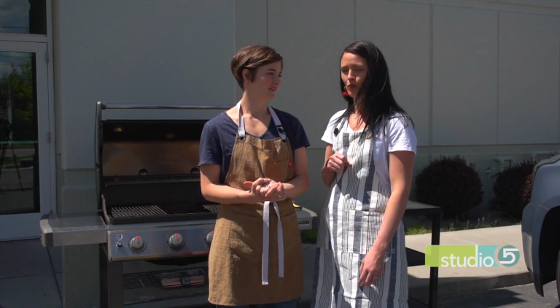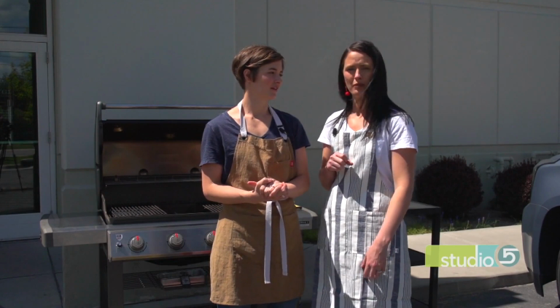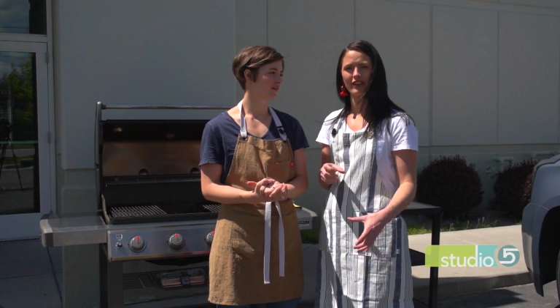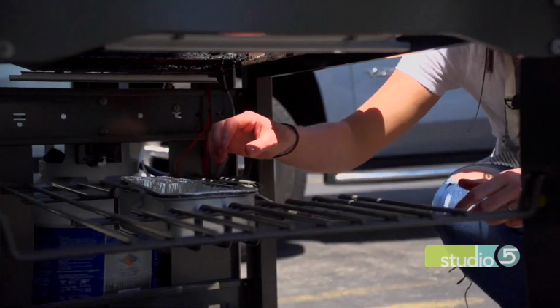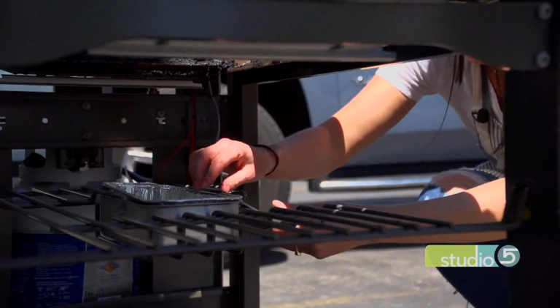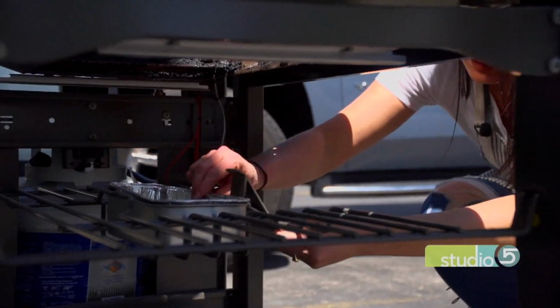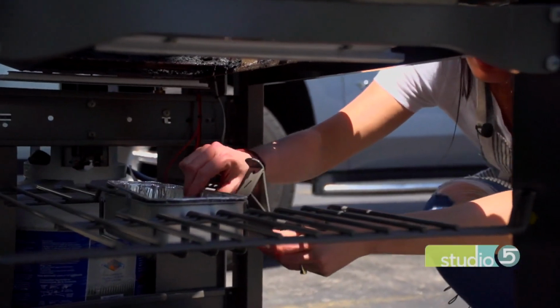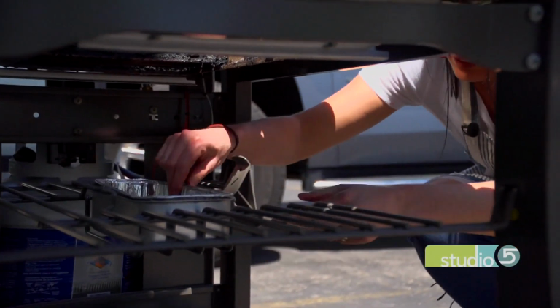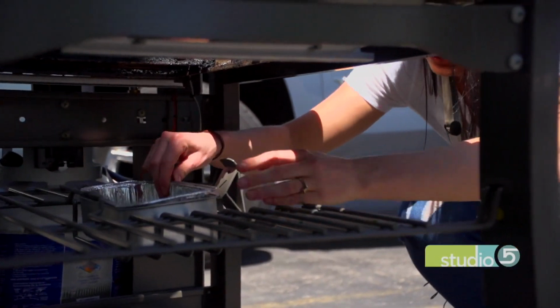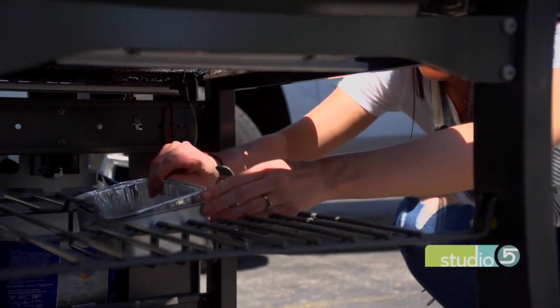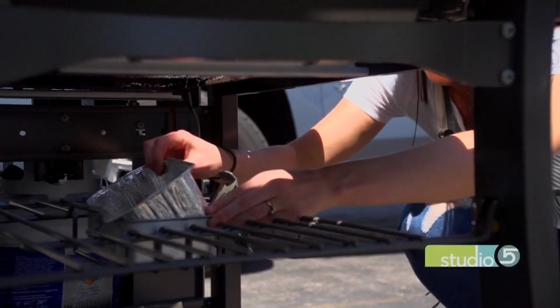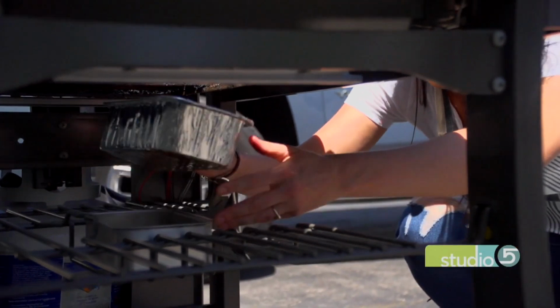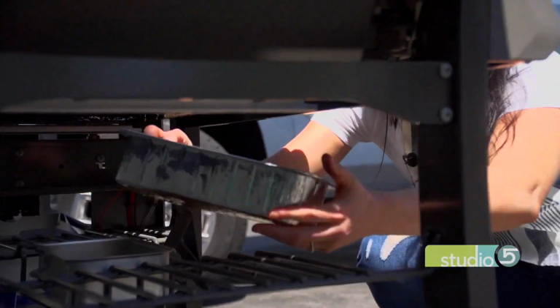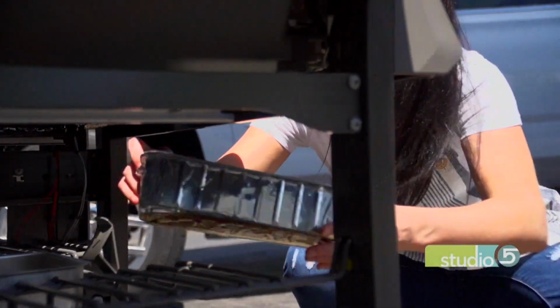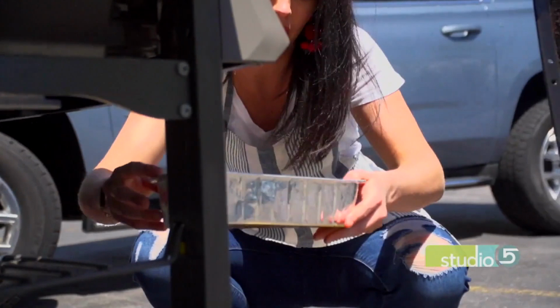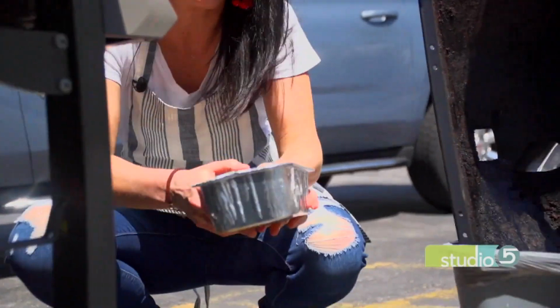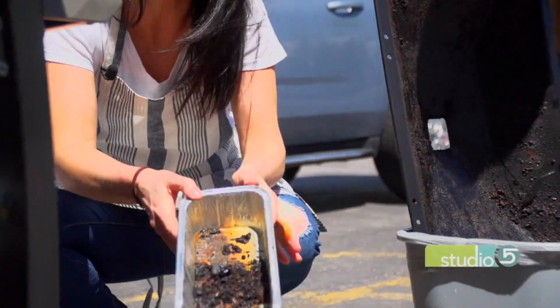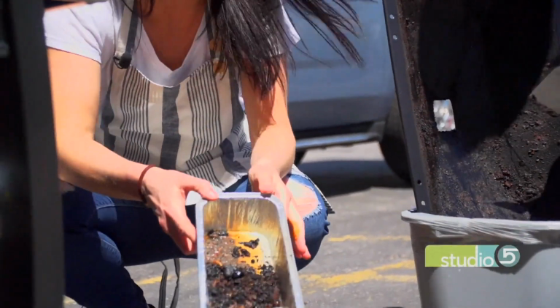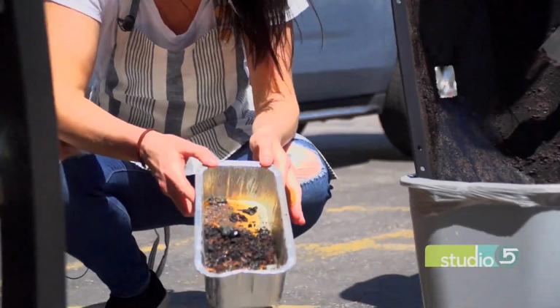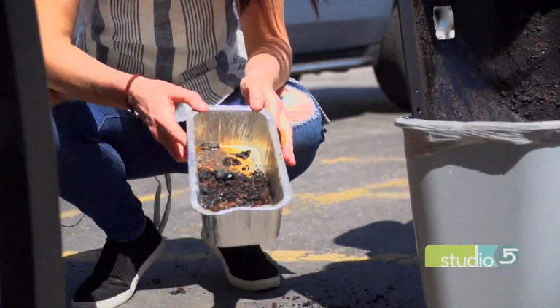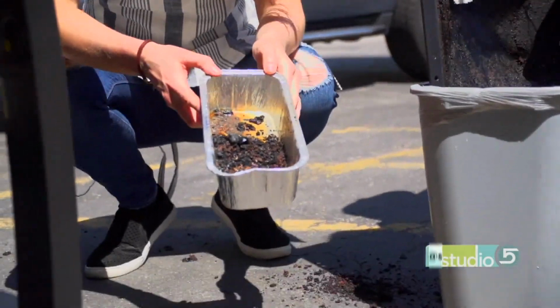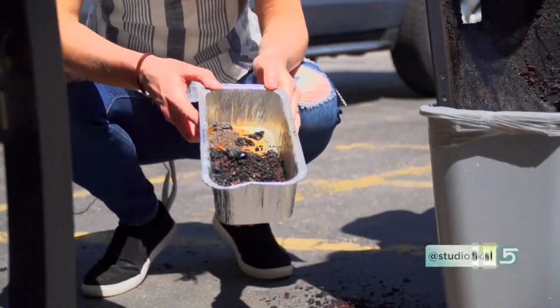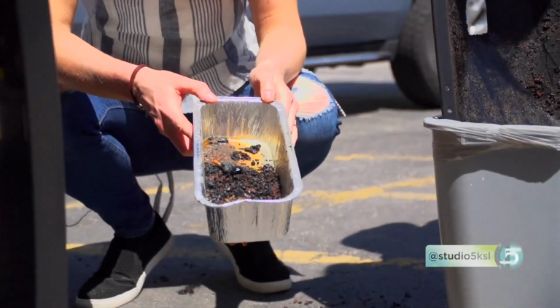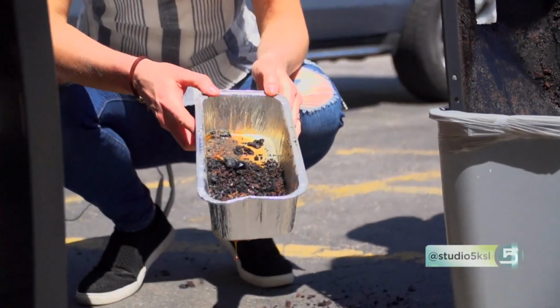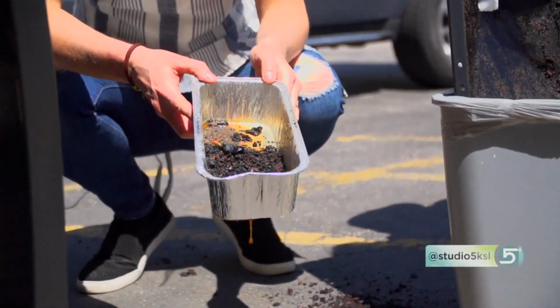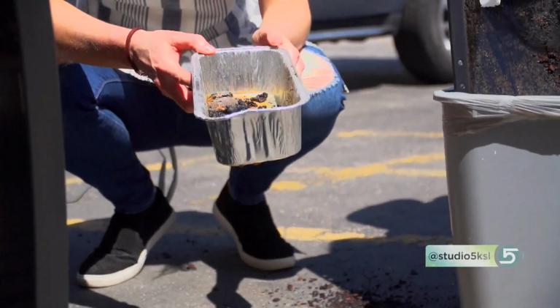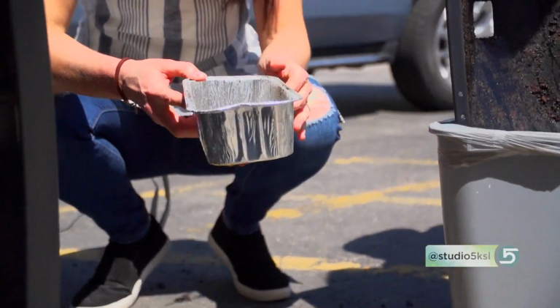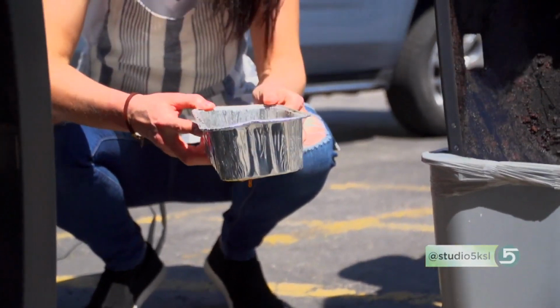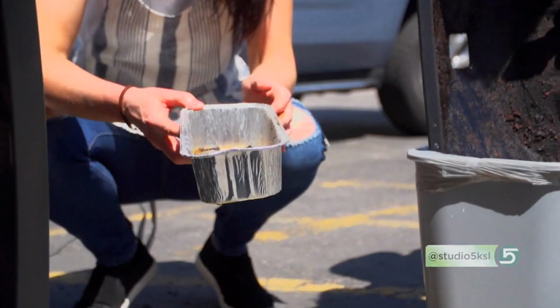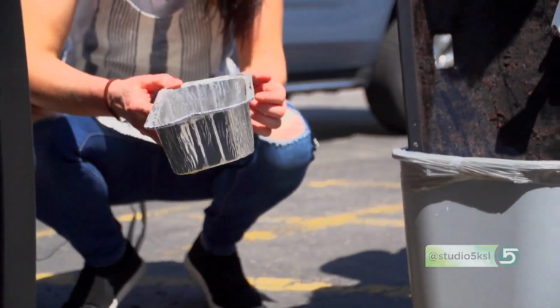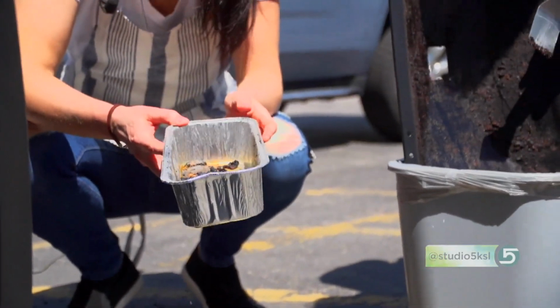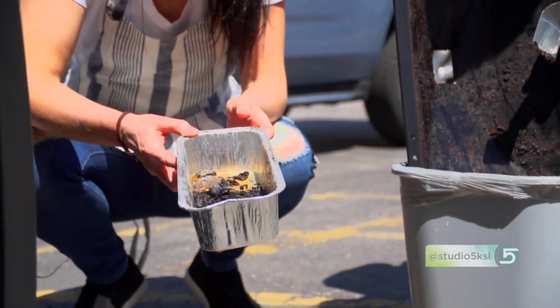There's also a drip tray underneath, and oftentimes all the fat will drip through and catch underneath. It's often found with an aluminum liner that you can quickly take out, throw away, and replace with another disposable liner.